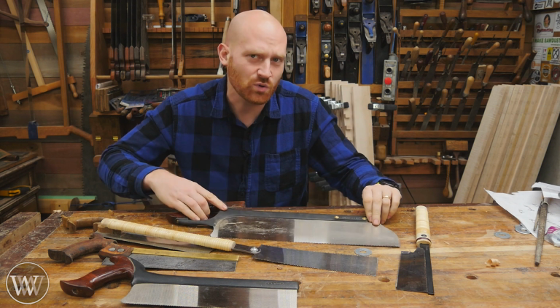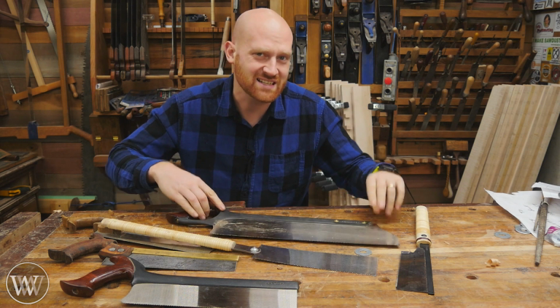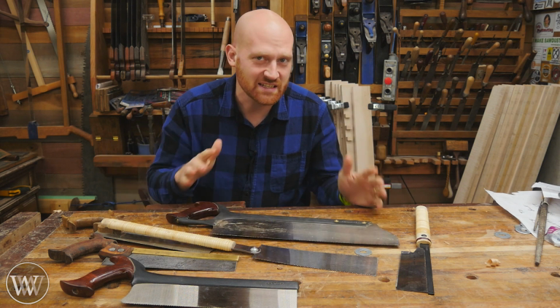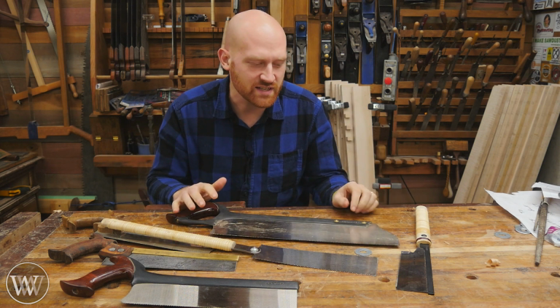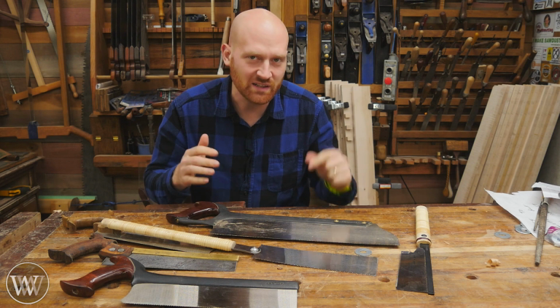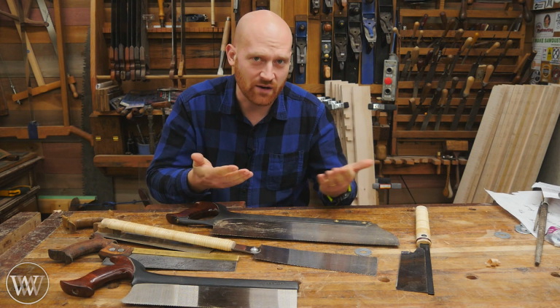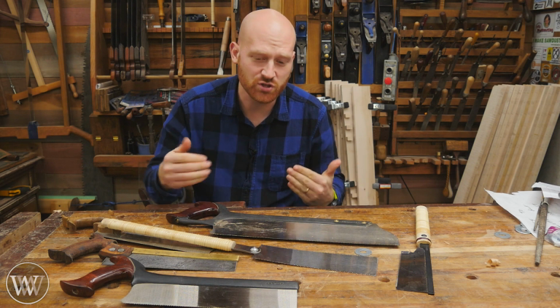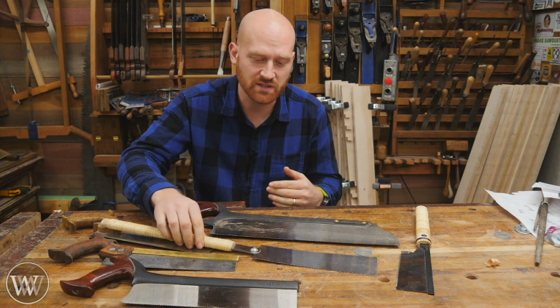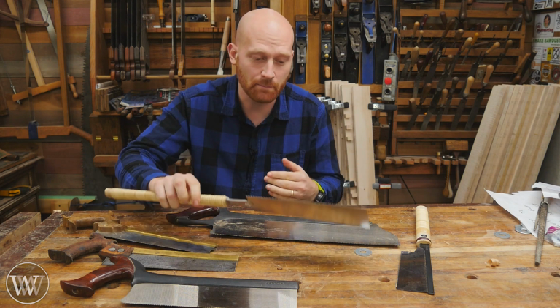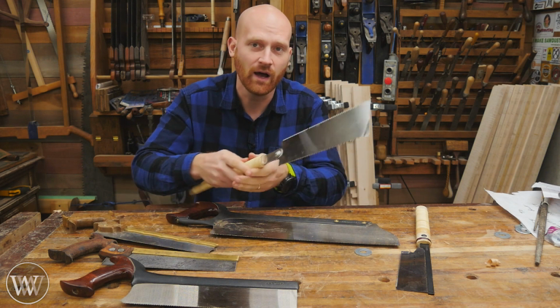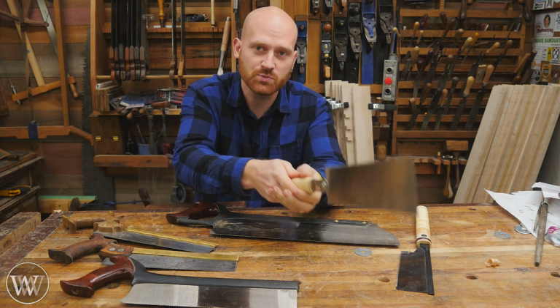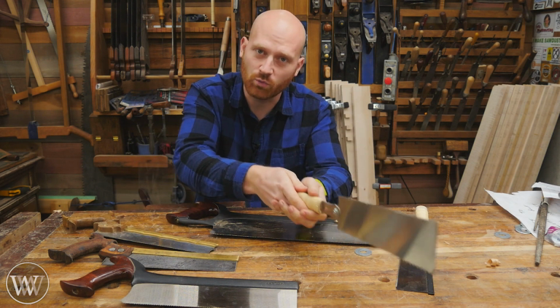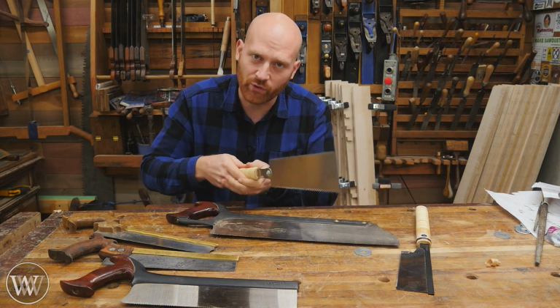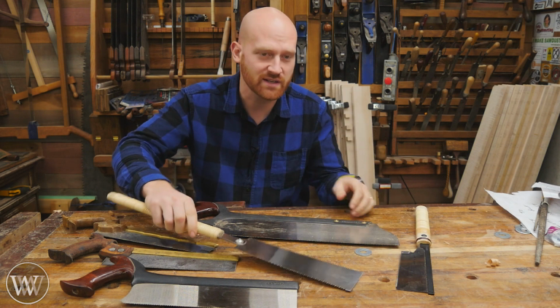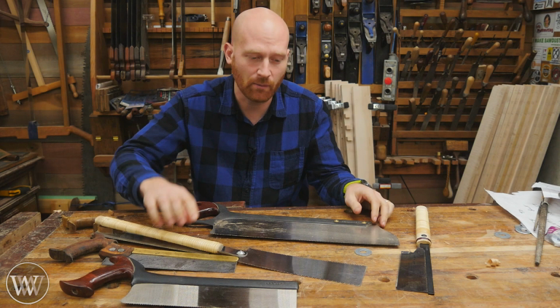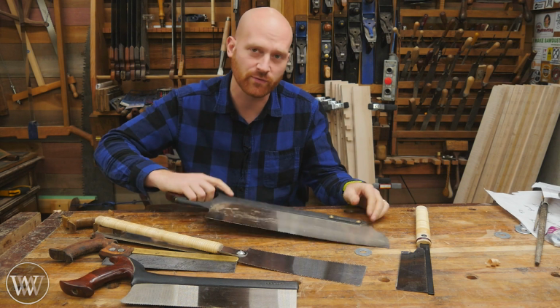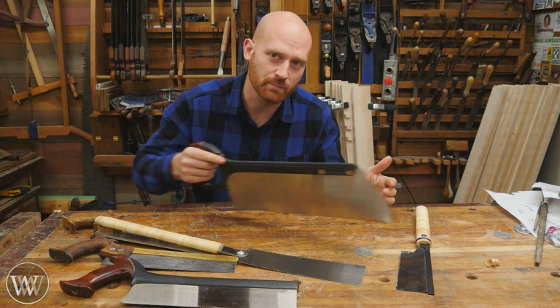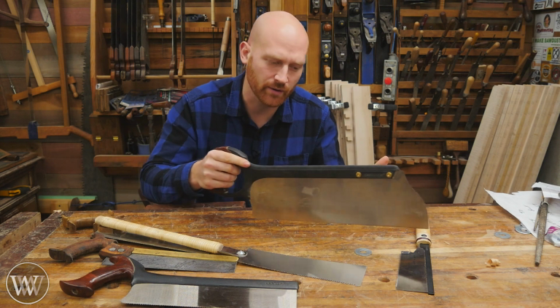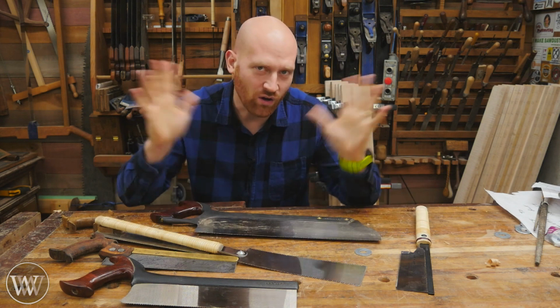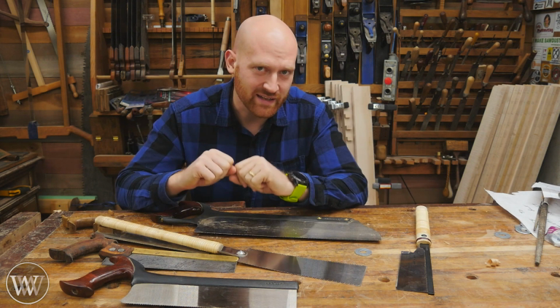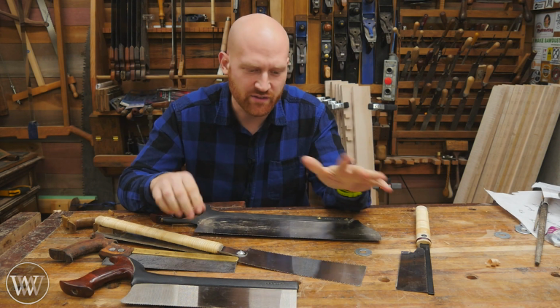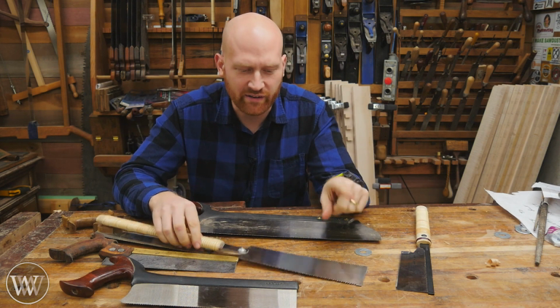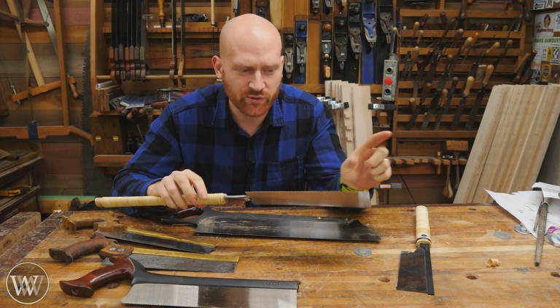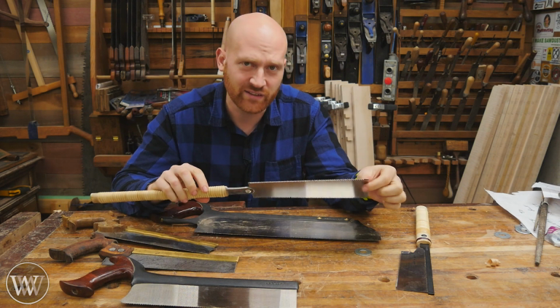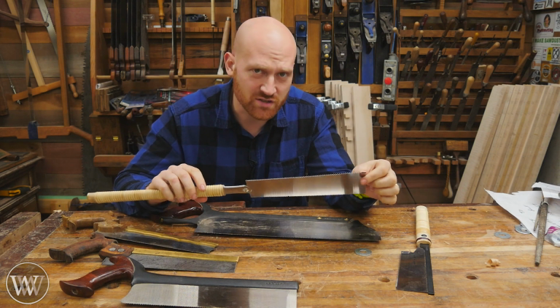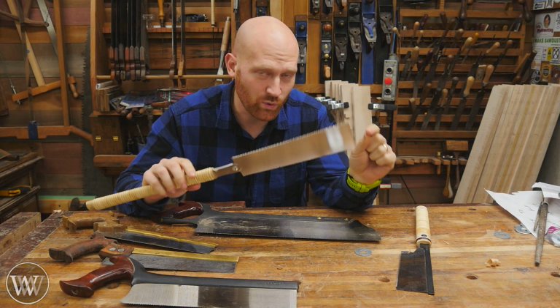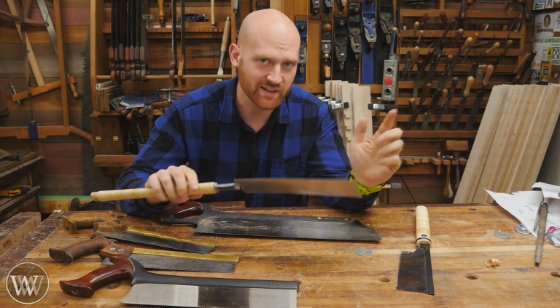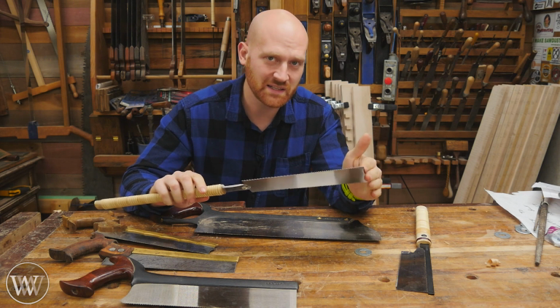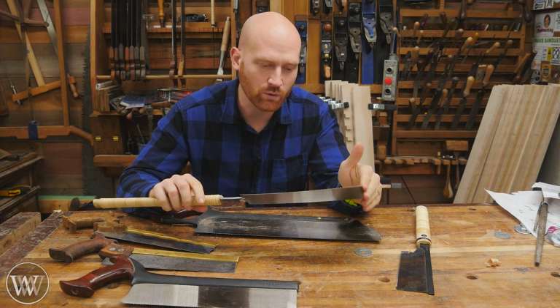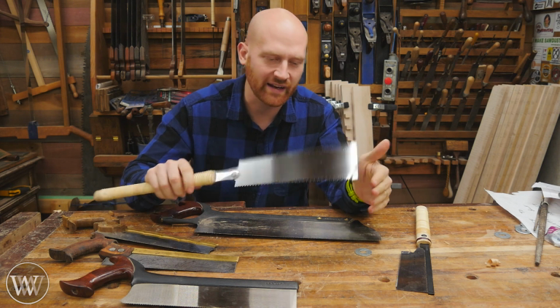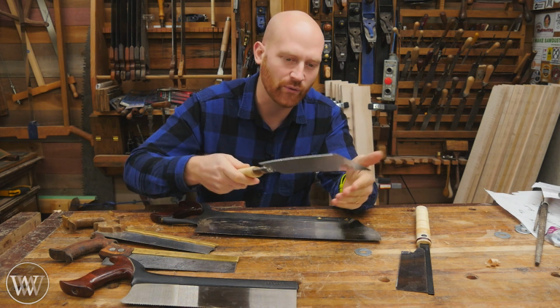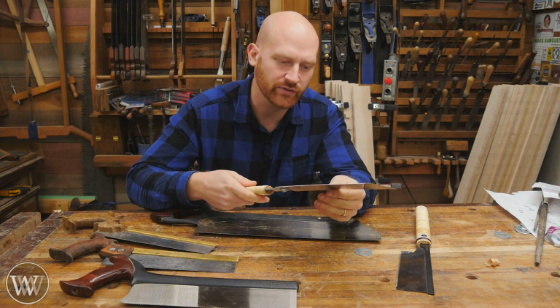Each one has a slight difference and it really comes down to the person using them. Some people much prefer to work on the pull stroke and some people much prefer to work on the push stroke. That being said, there are a few key features that will affect the beginning woodworker and how they use them.